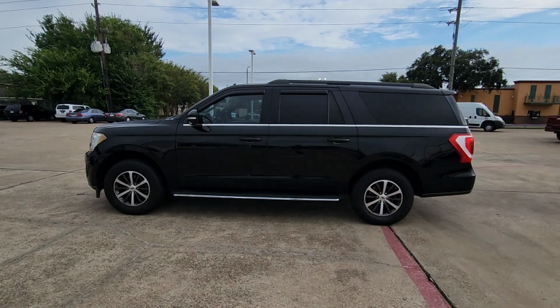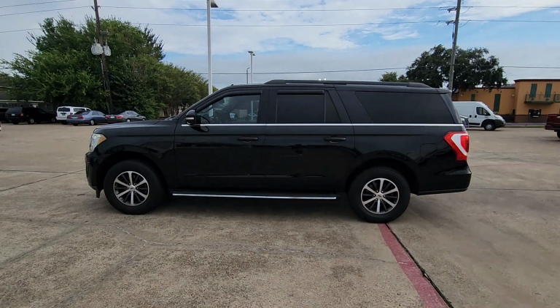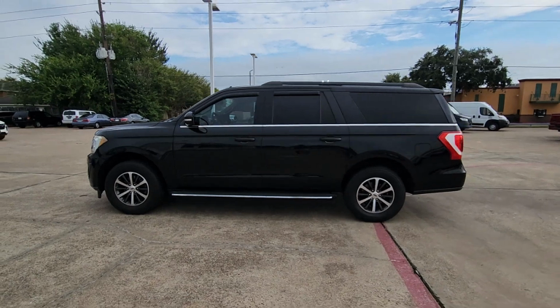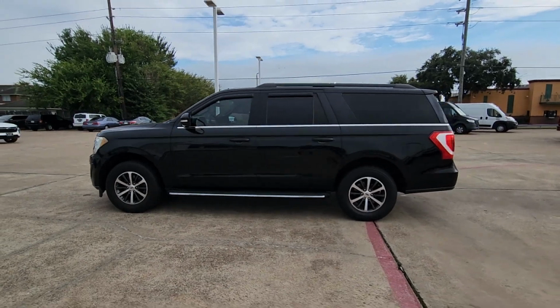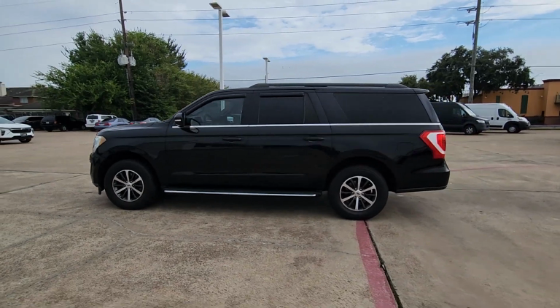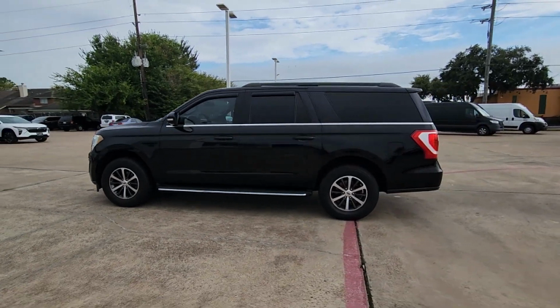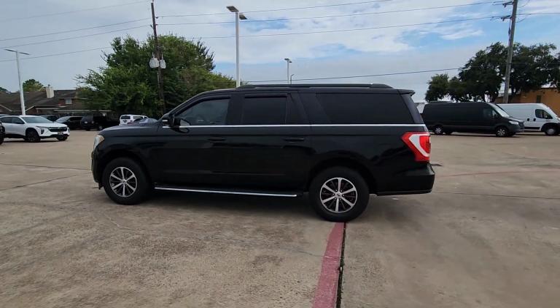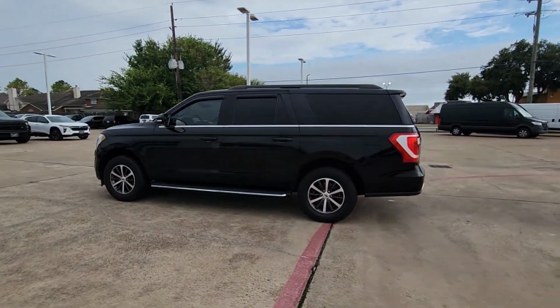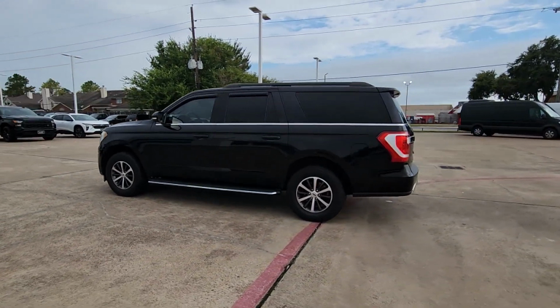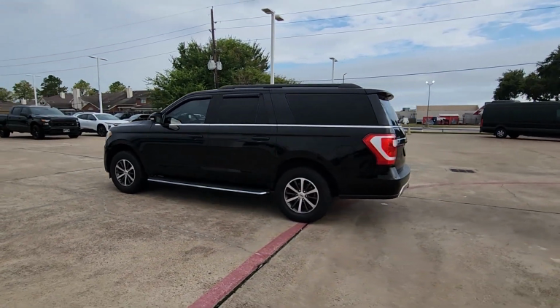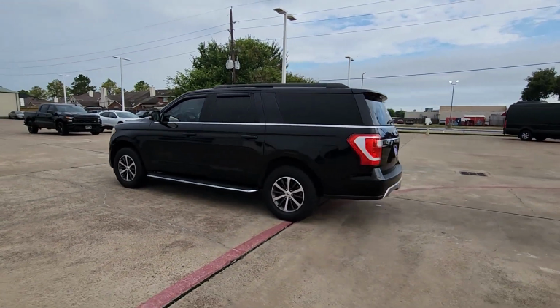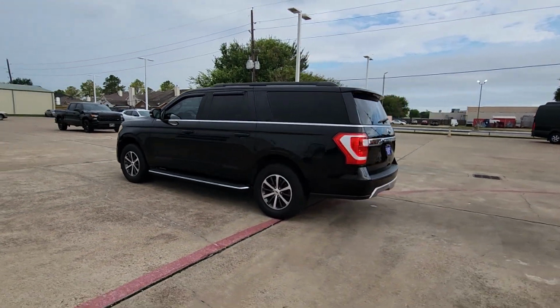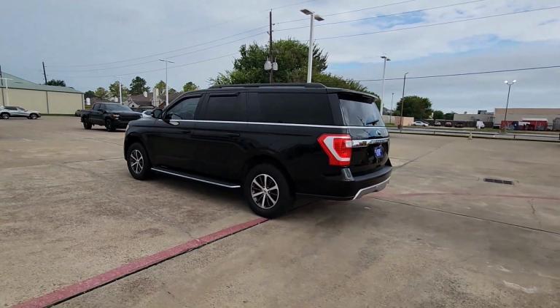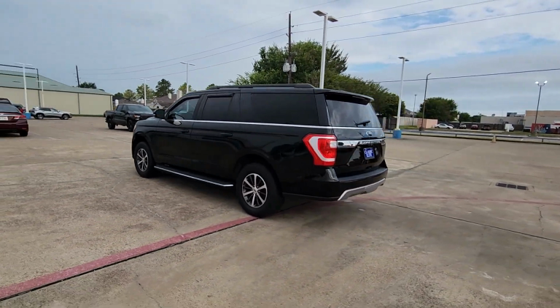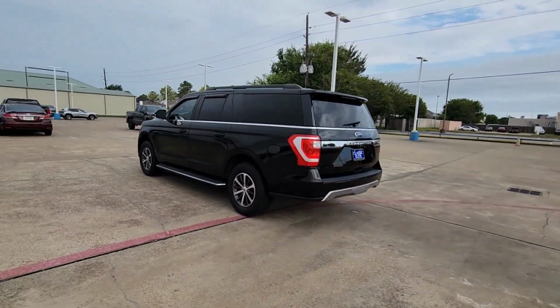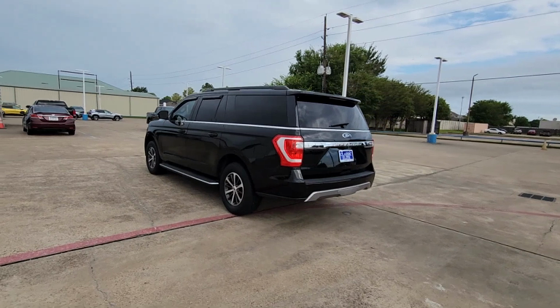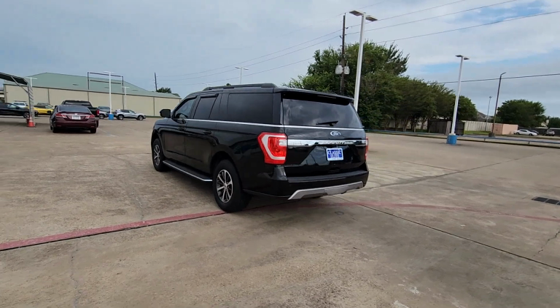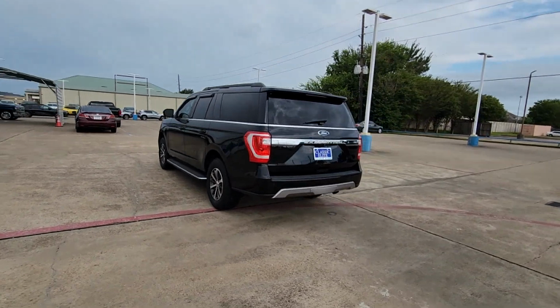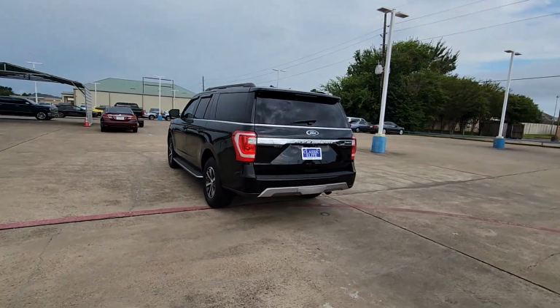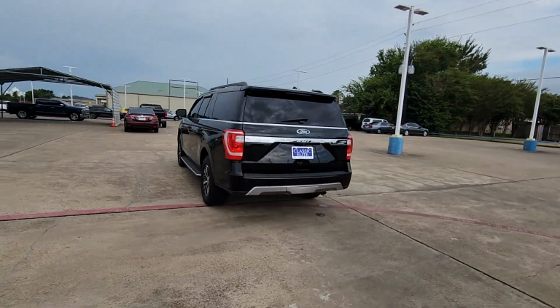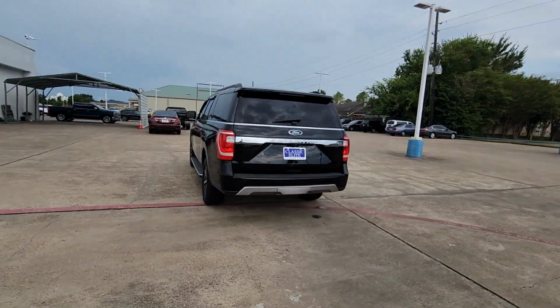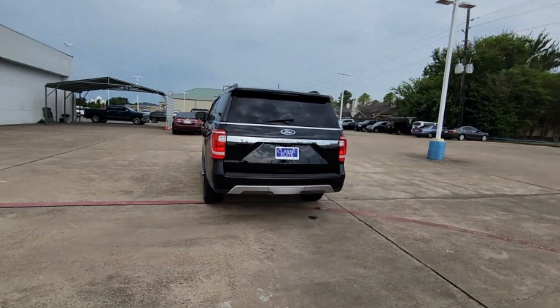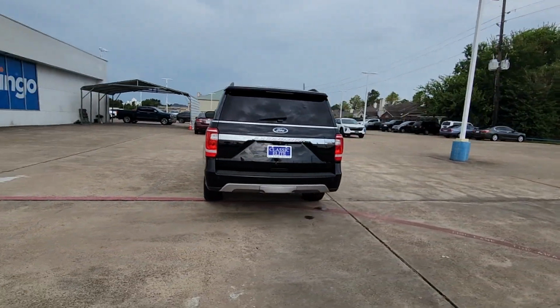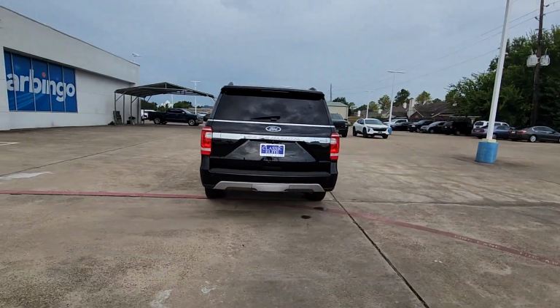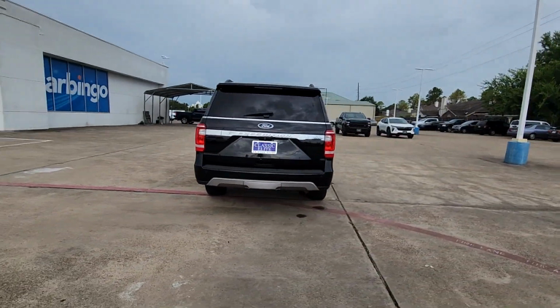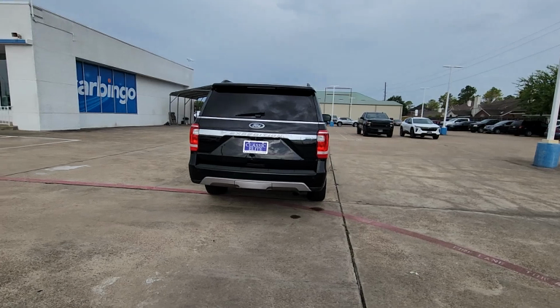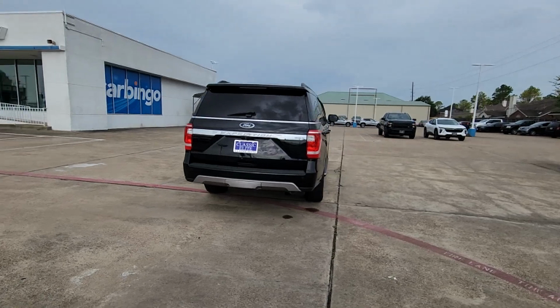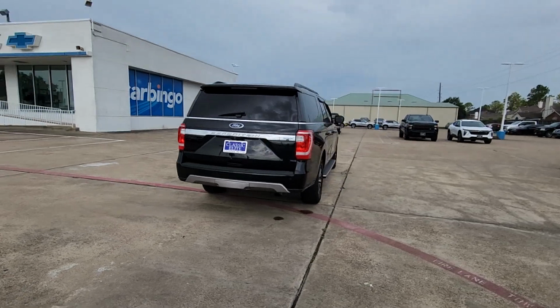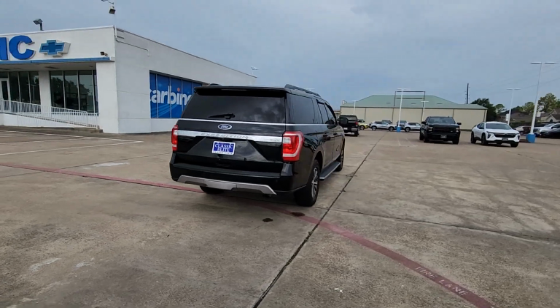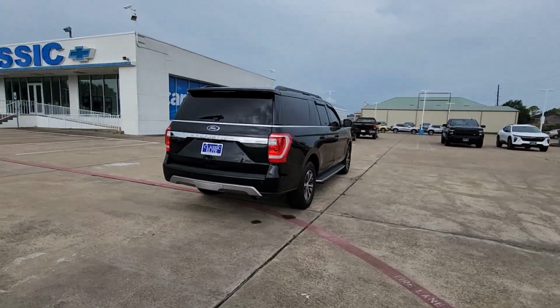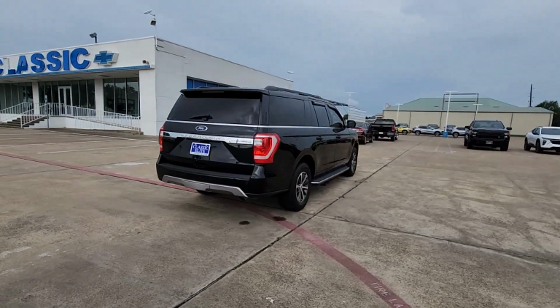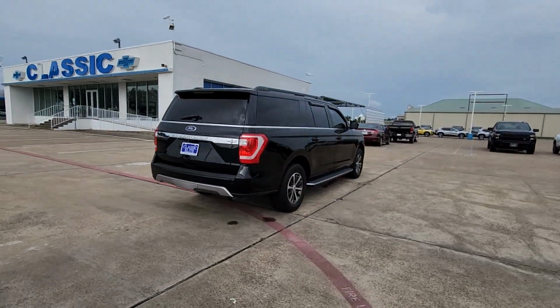Get into a car with value. 2018 Ford Expedition Max. This vehicle is an outstanding buy with fewer than 110,000 miles on the odometer.